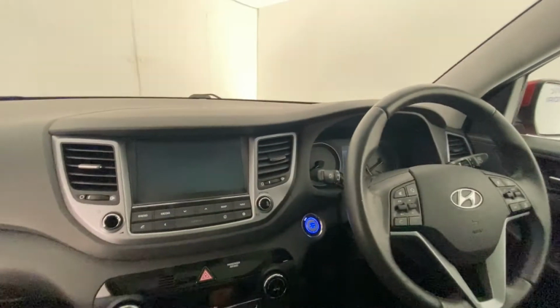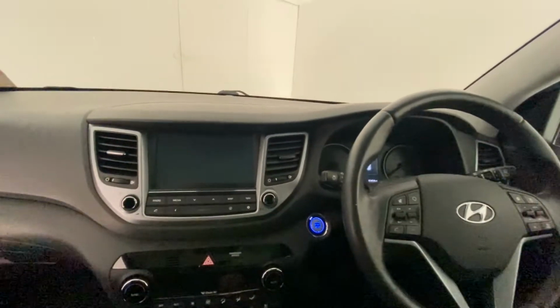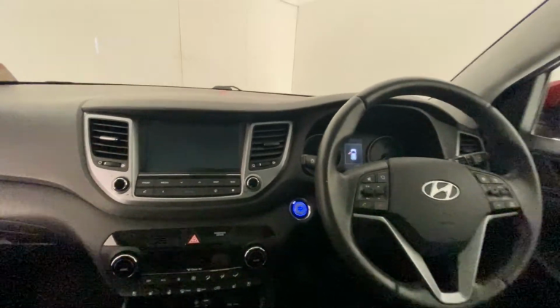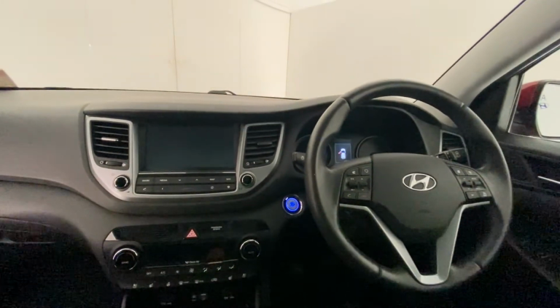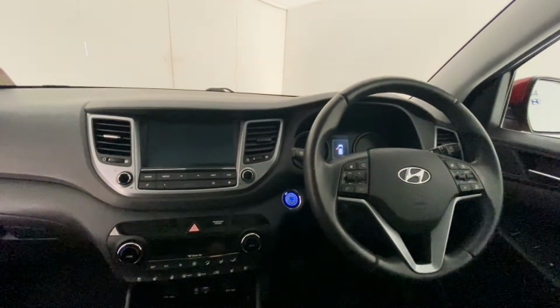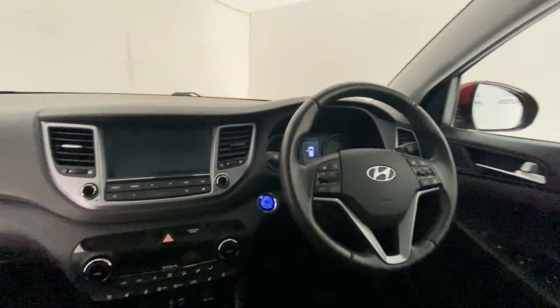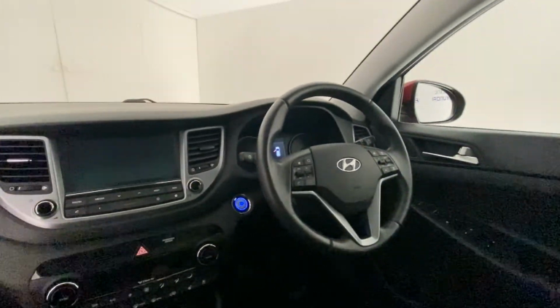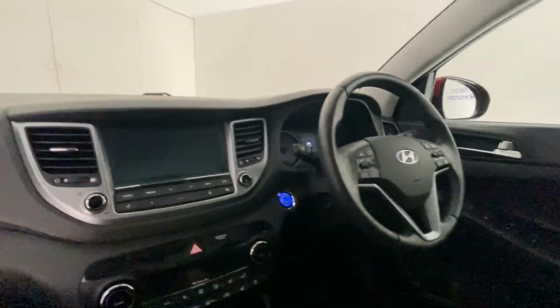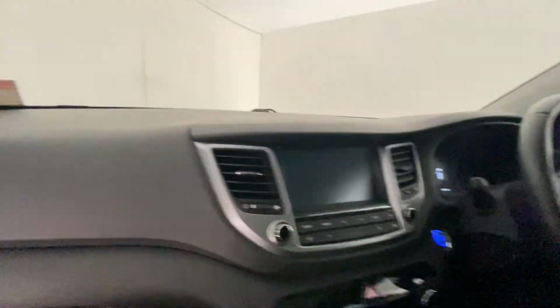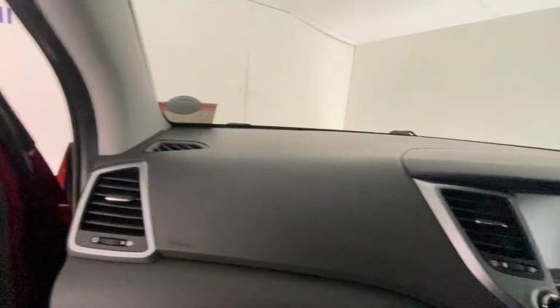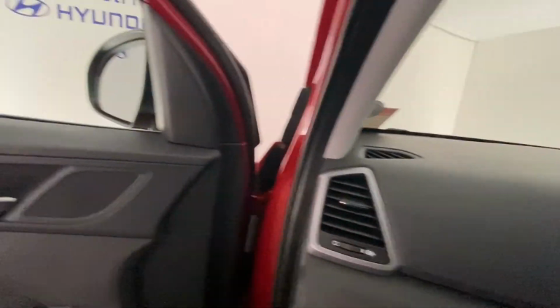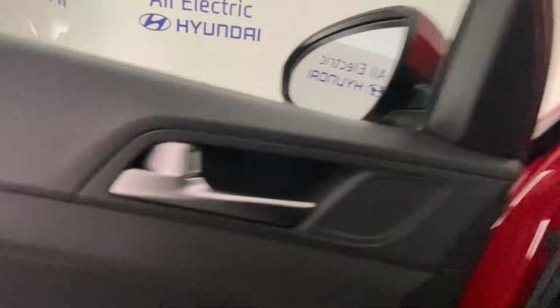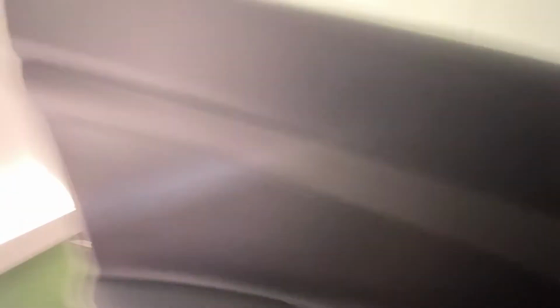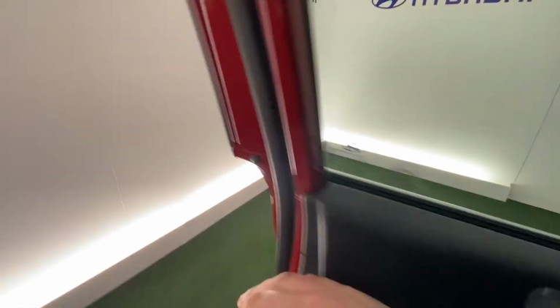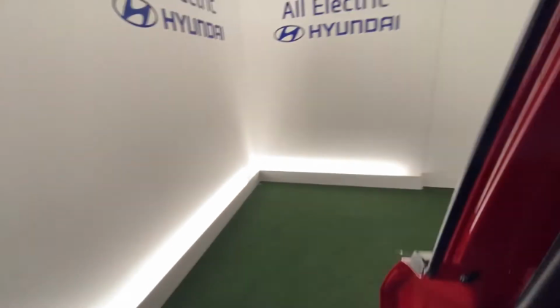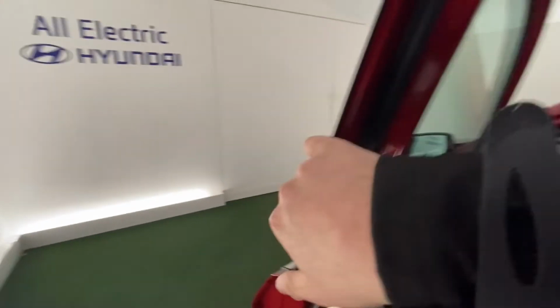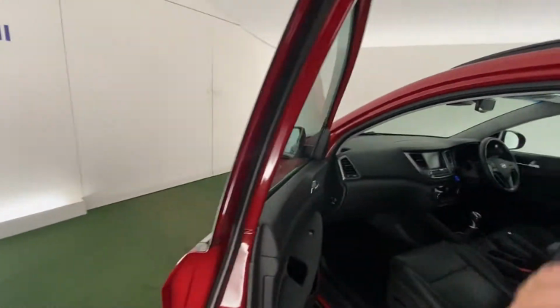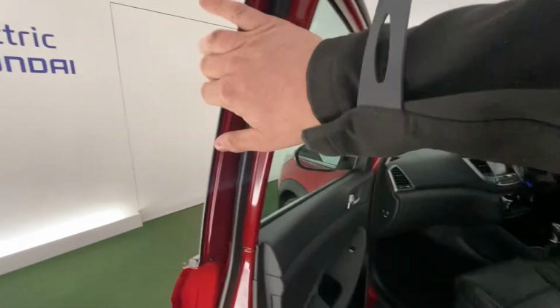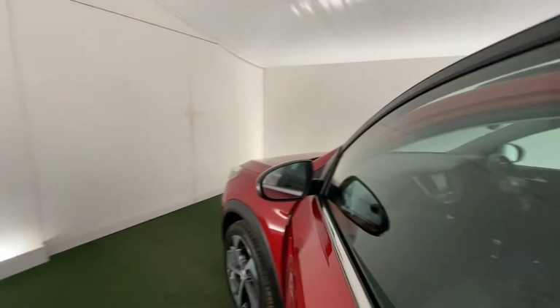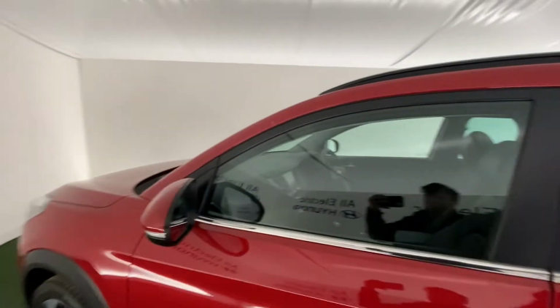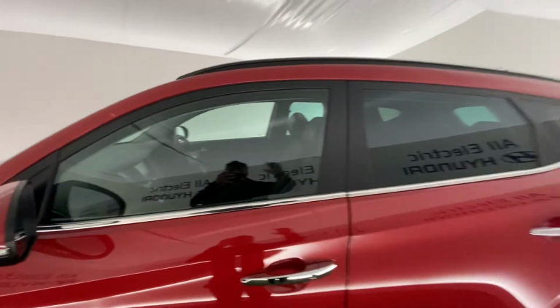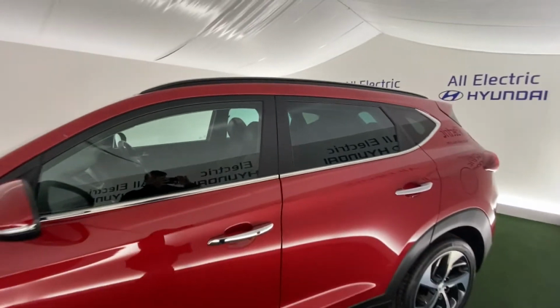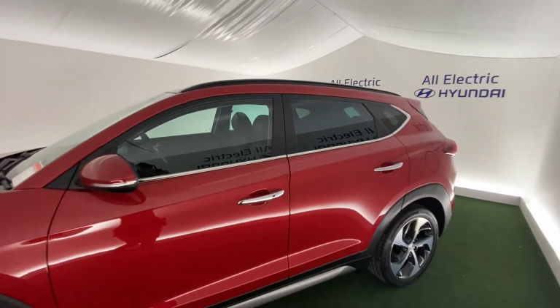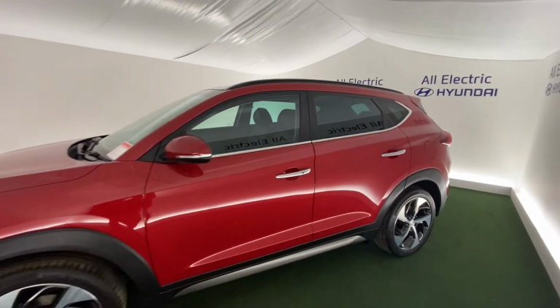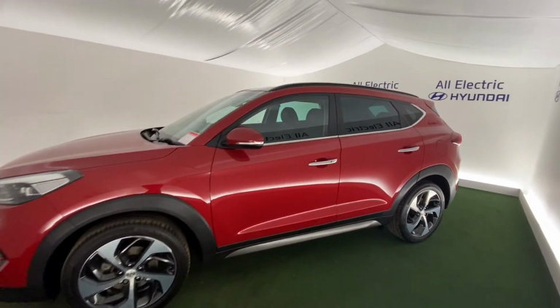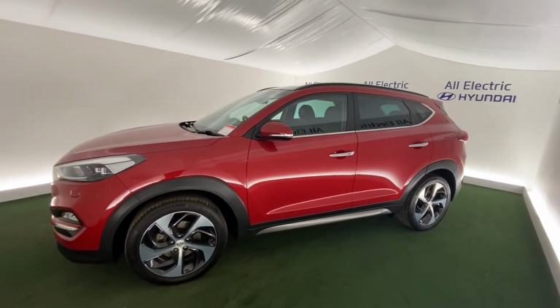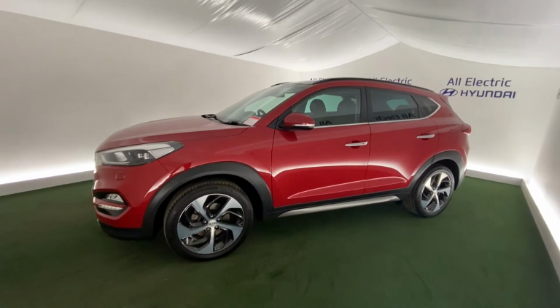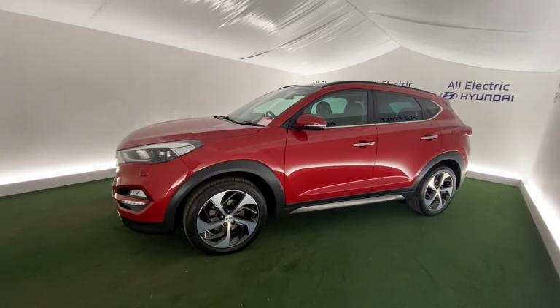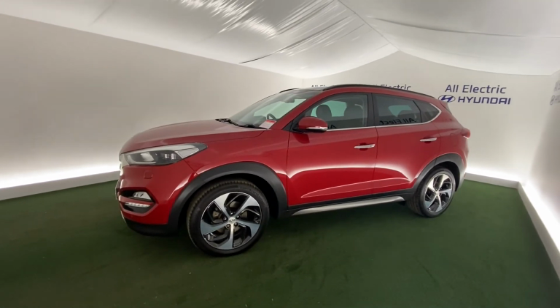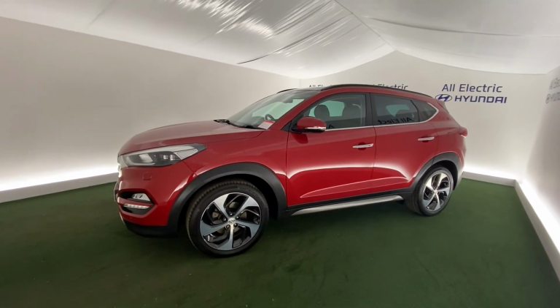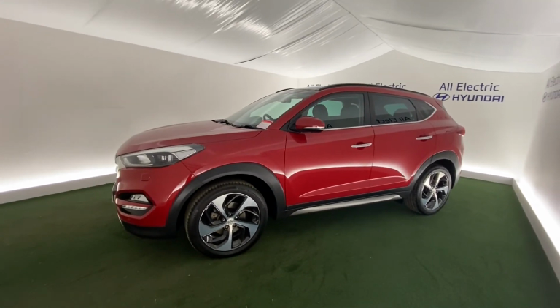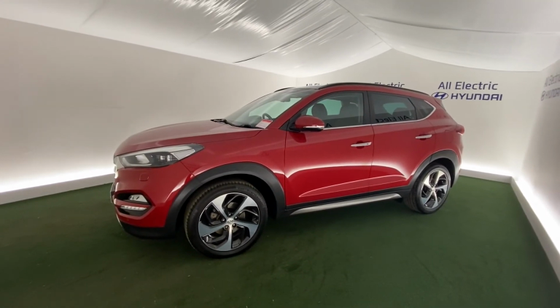Lovely car, great specification. We'll go back outside. If you'd like to find out more about this car, please give us a call. Thank you for your interest and we look forward to hearing from you soon.